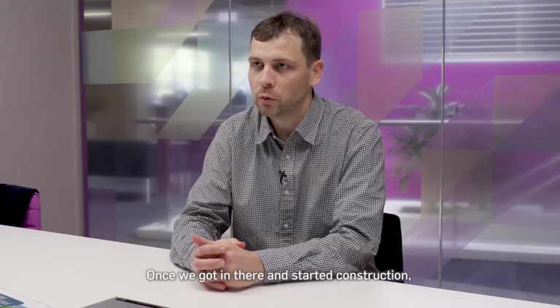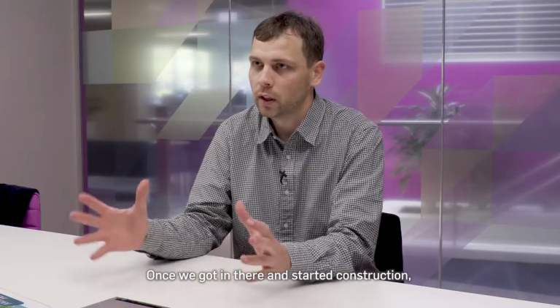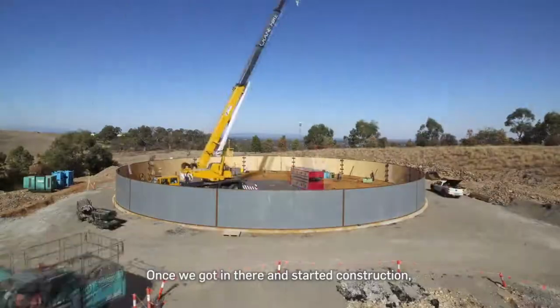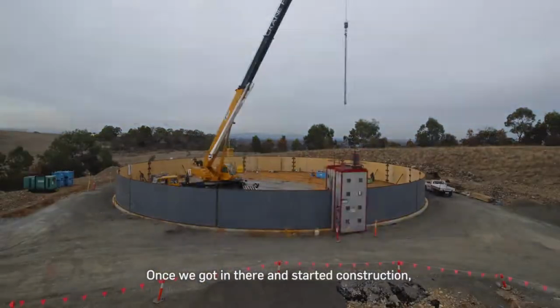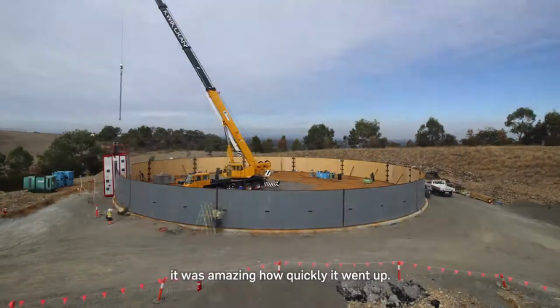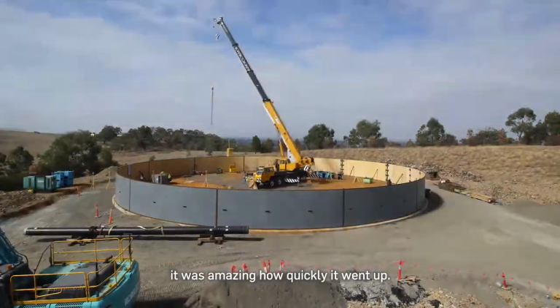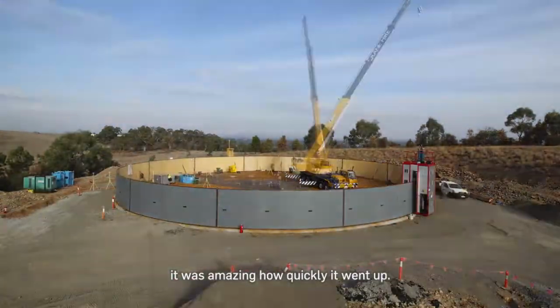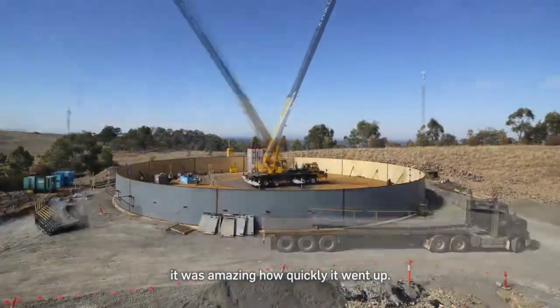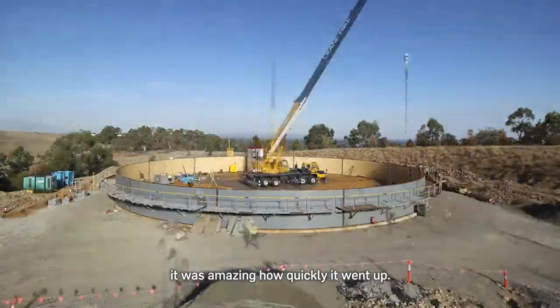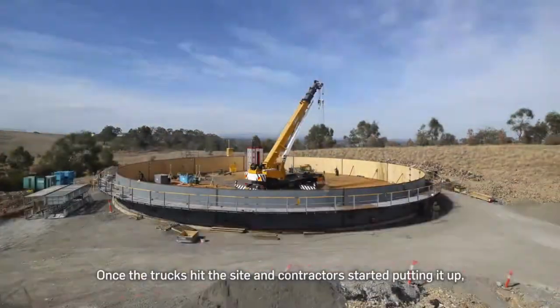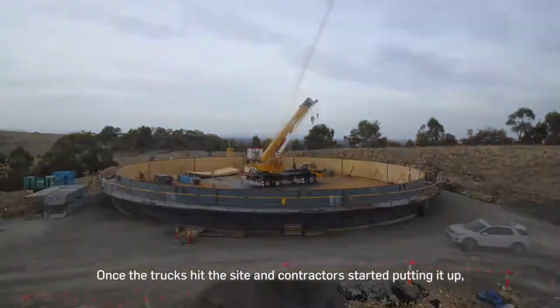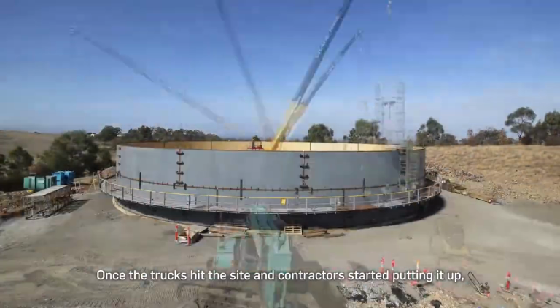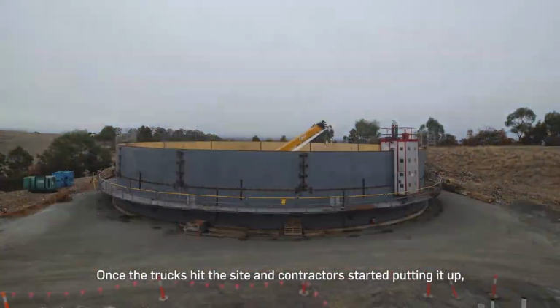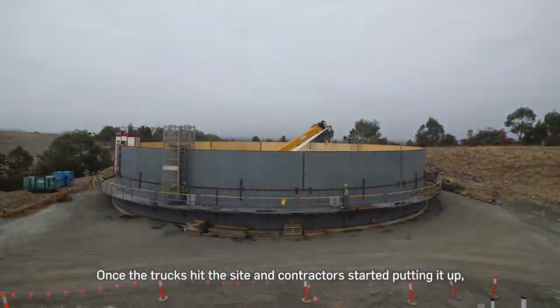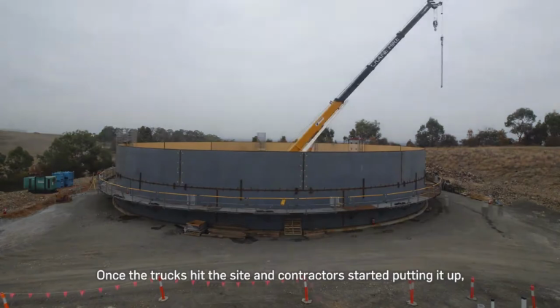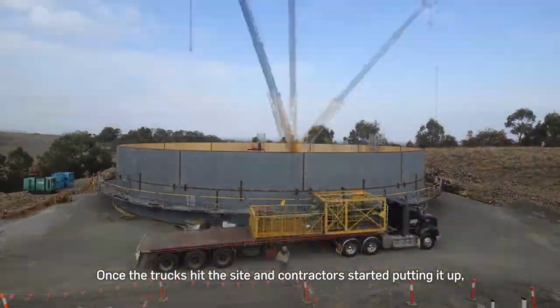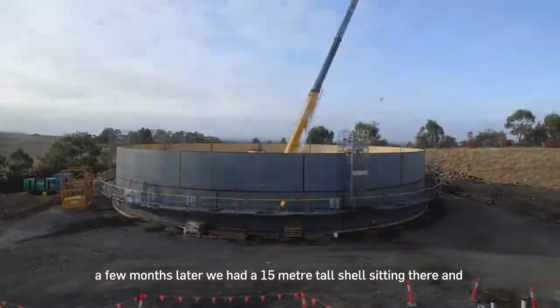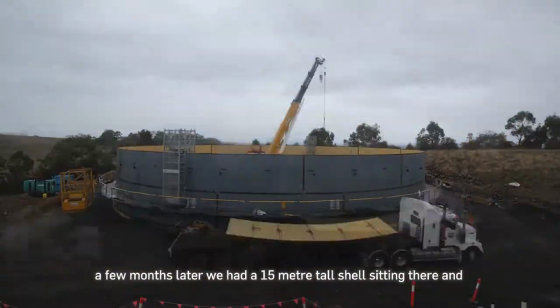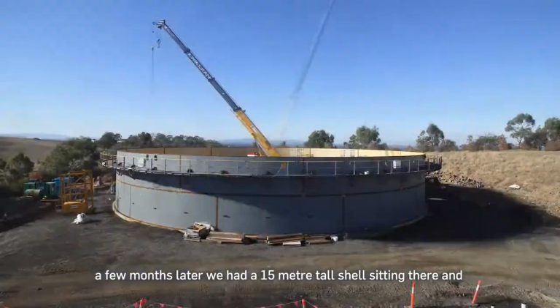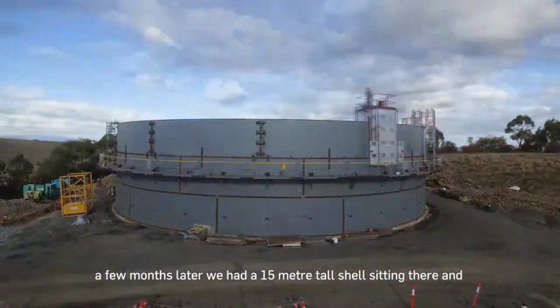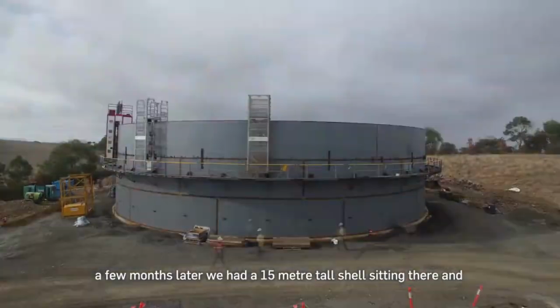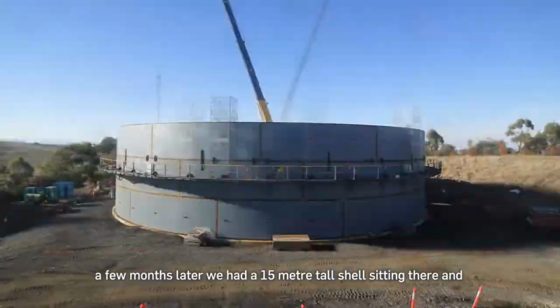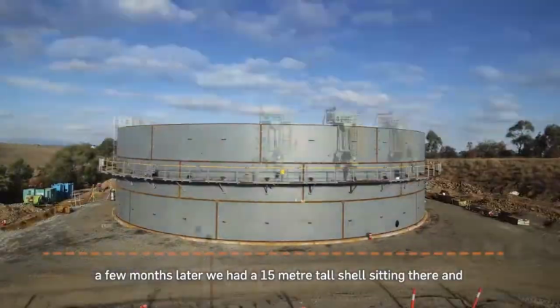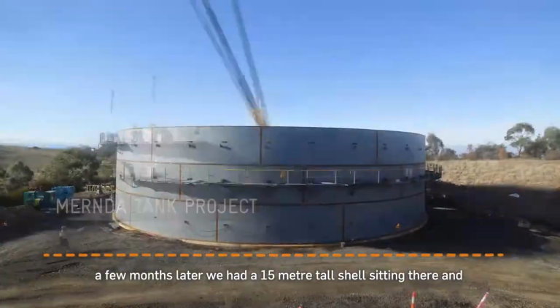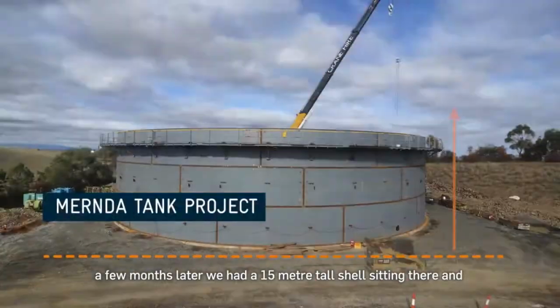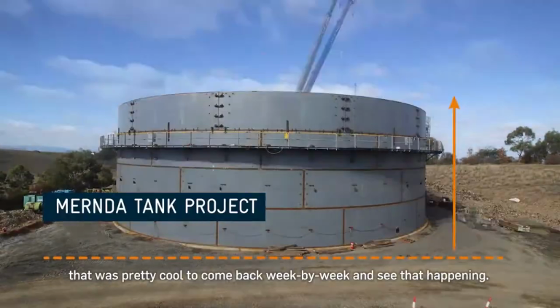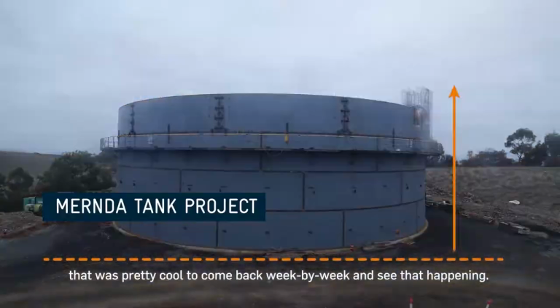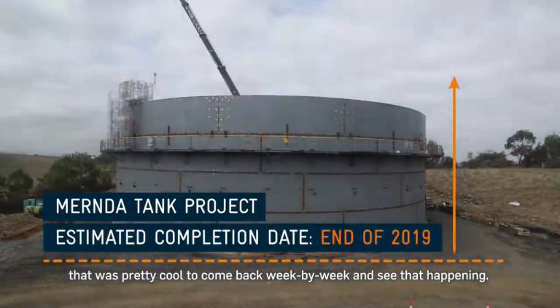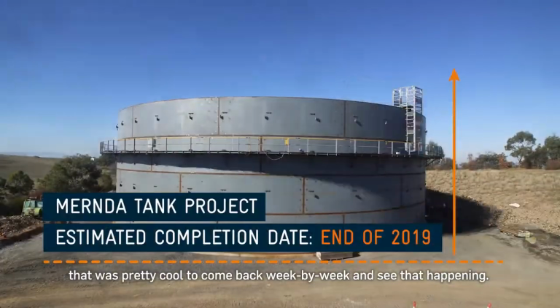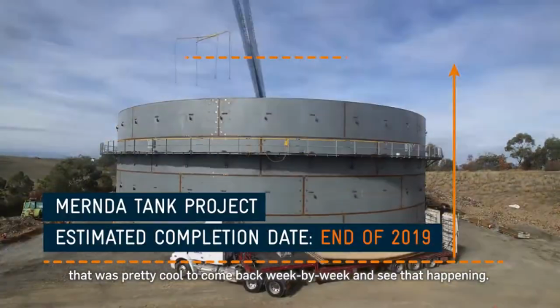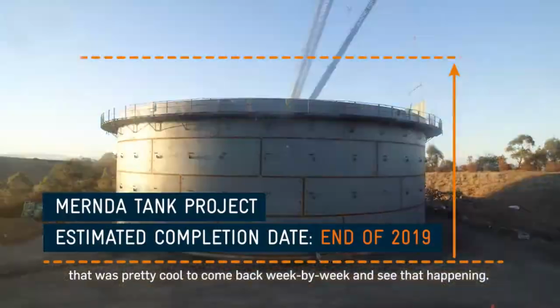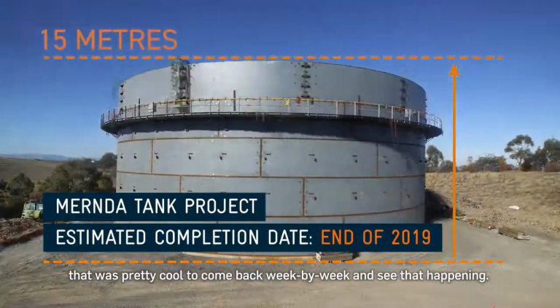Once we got in there and started constructing things, it was amazing how quickly it went up. Once the trucks hit the site and contractors started putting it up, a few months later we have a 15 metre tall shell sitting there, and that was pretty cool to come back week by week and see that going up.